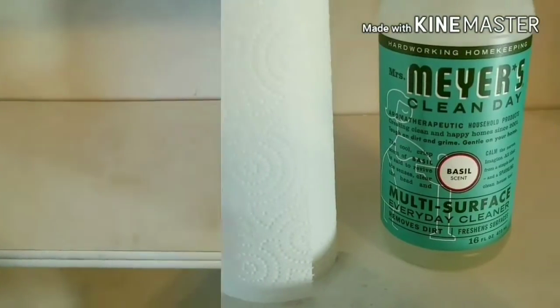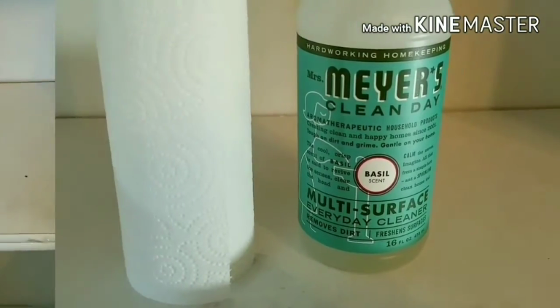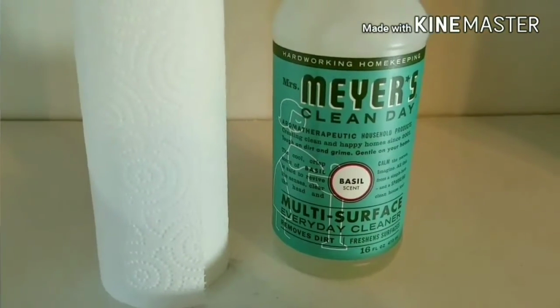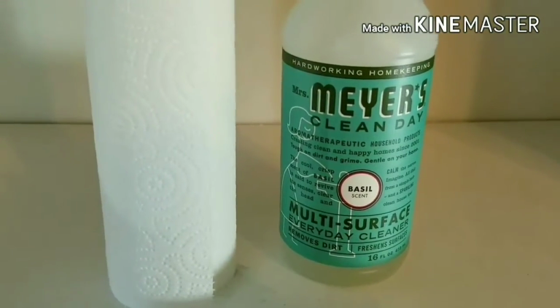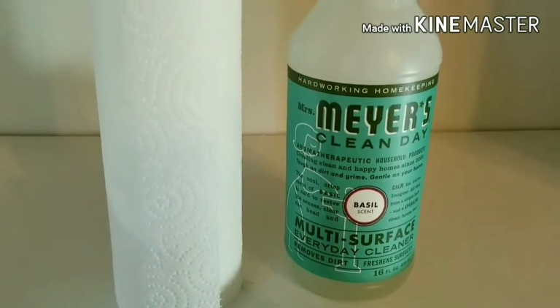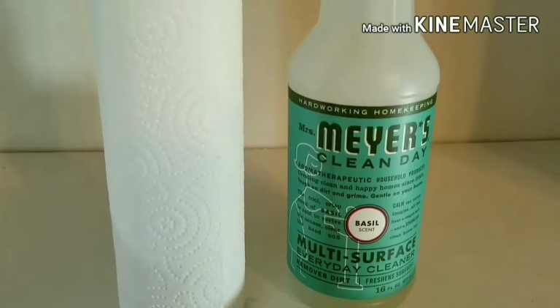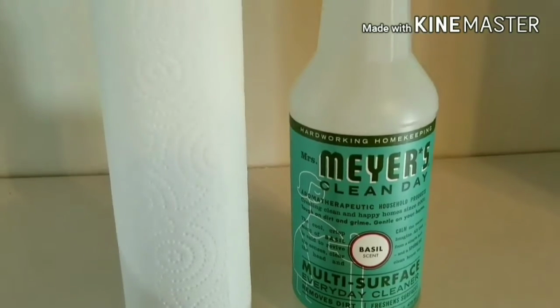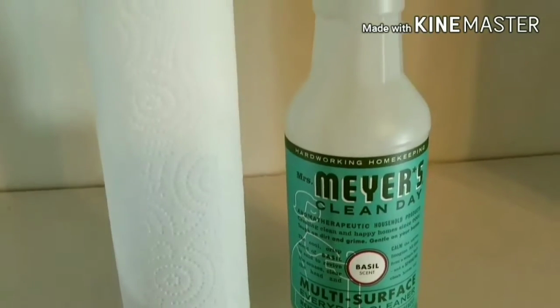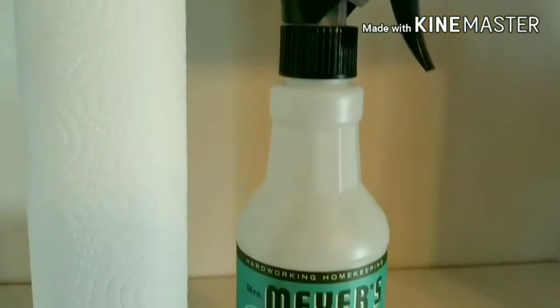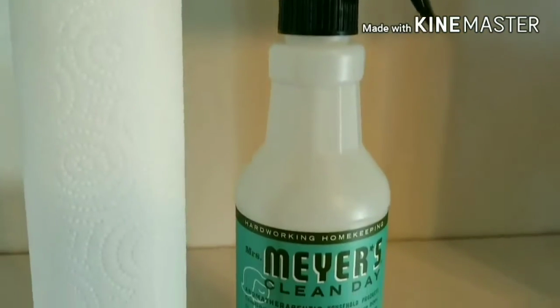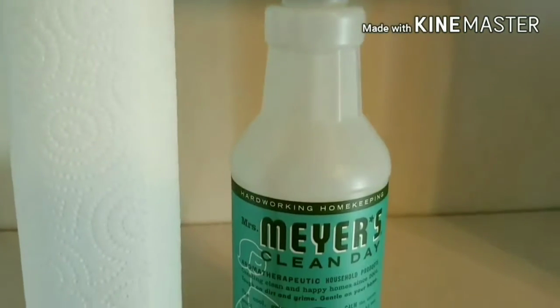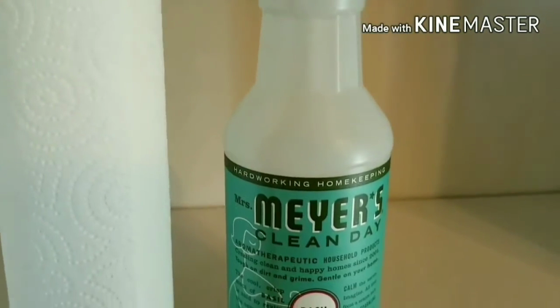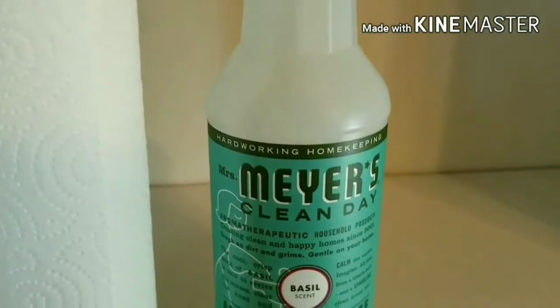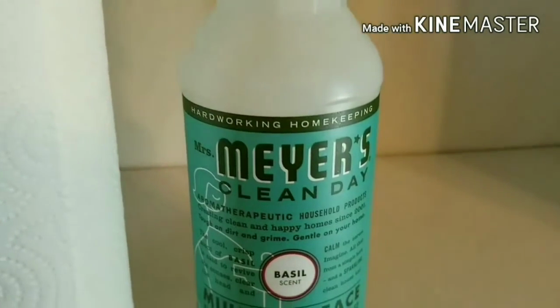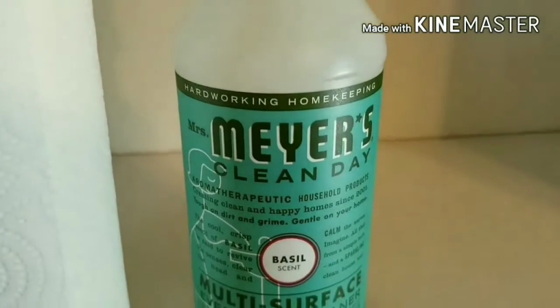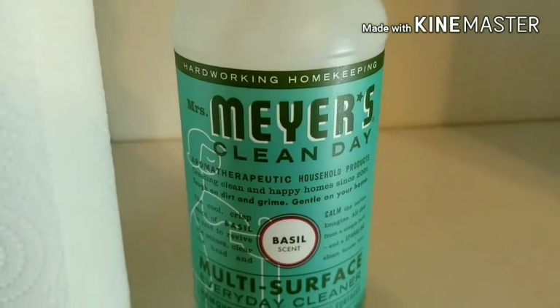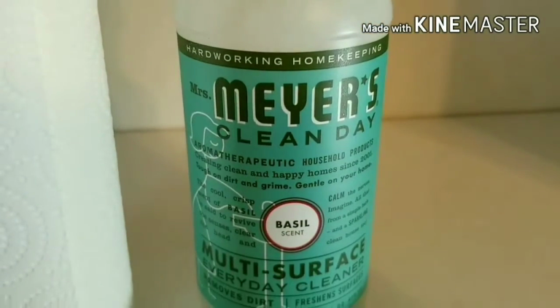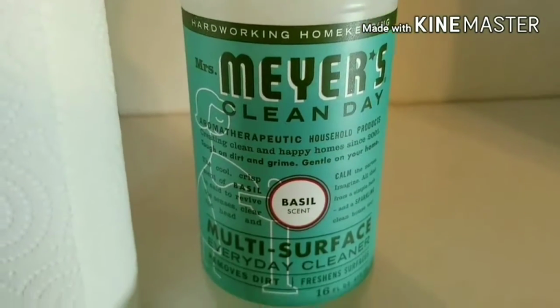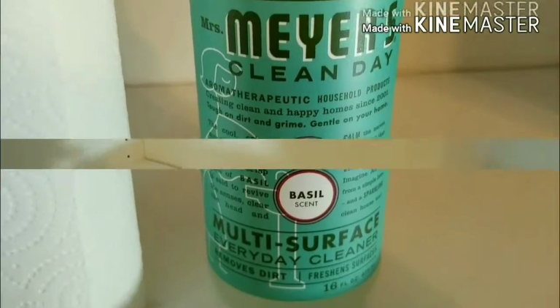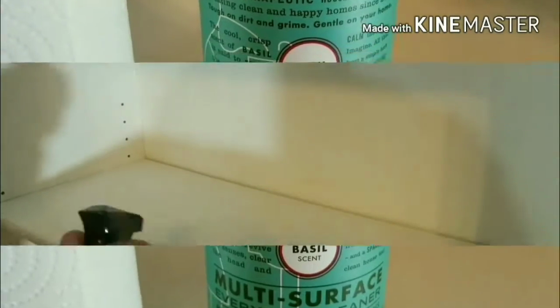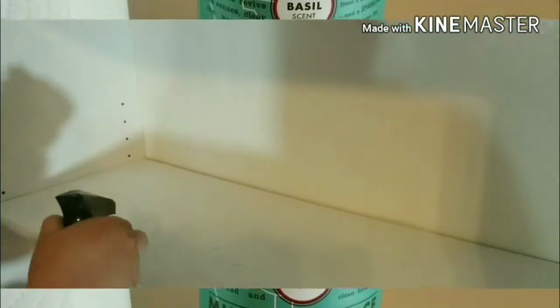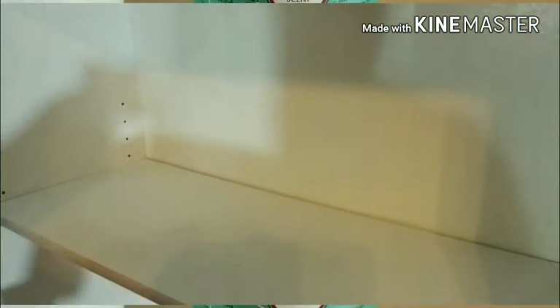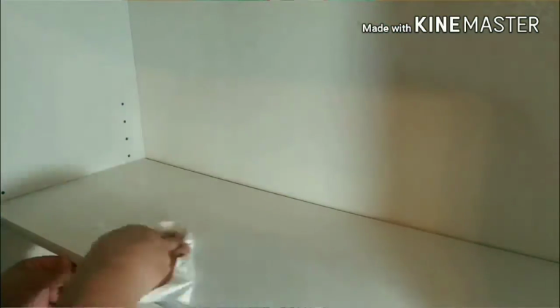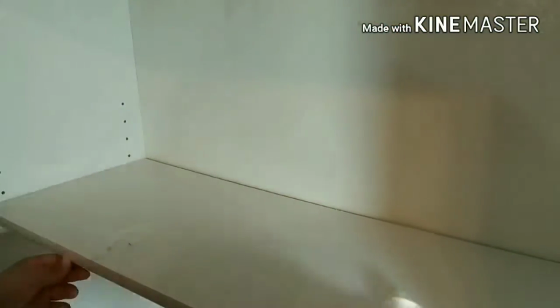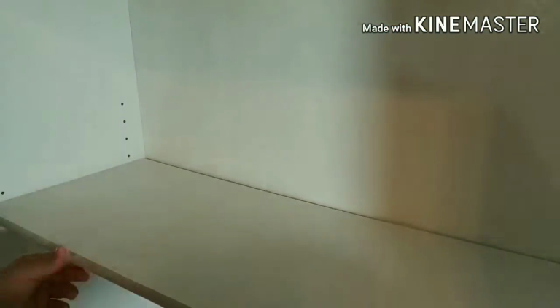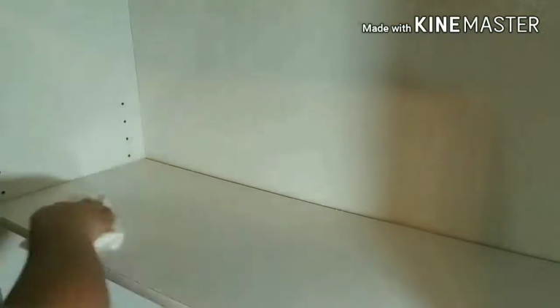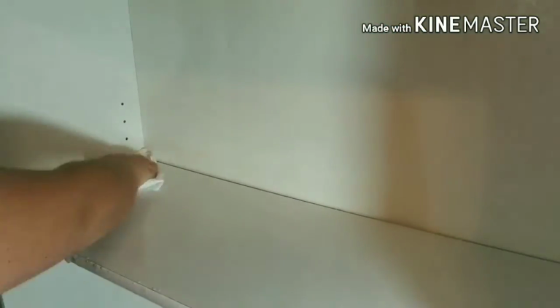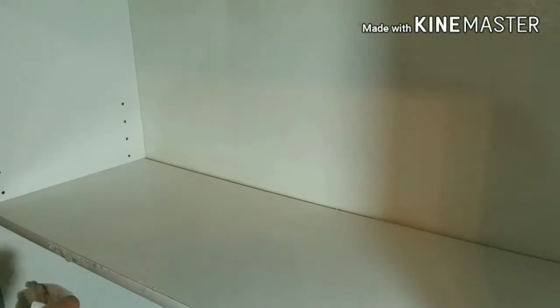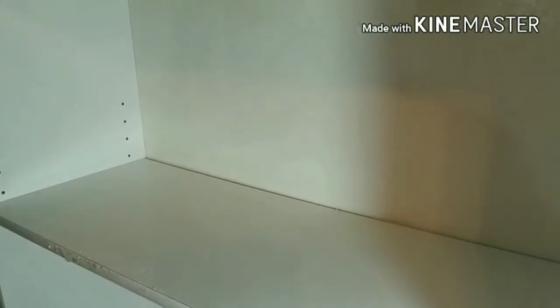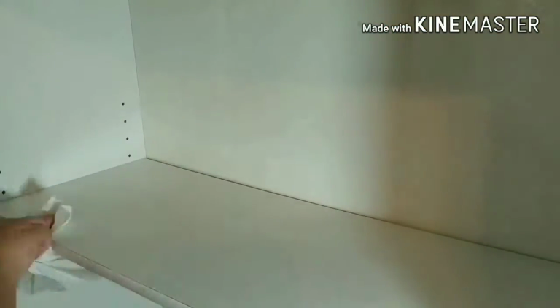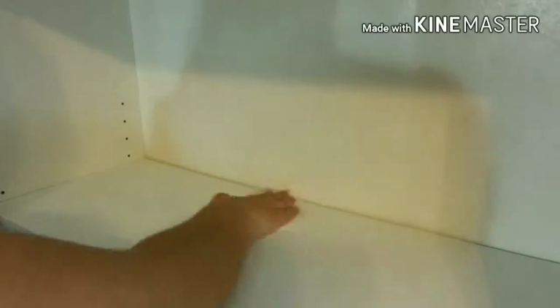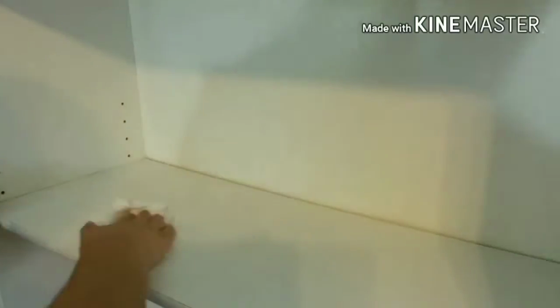To clean the shelves, I am going to be using the Mrs. Meyers Multi-Surface Cleaning Spray in the Basil Scent. I had mentioned this product in one of my previous videos and you guys know how much I love it. It is so easy to use and it picks up the dust right away.